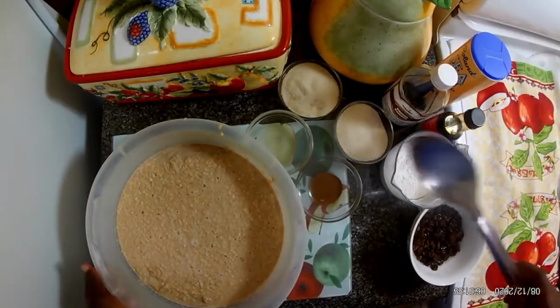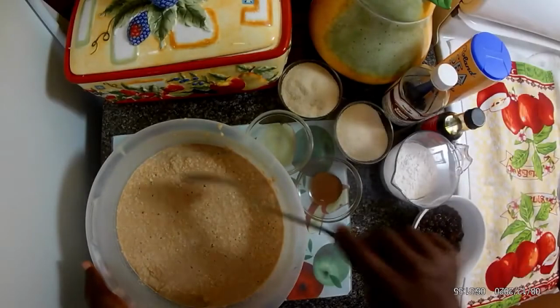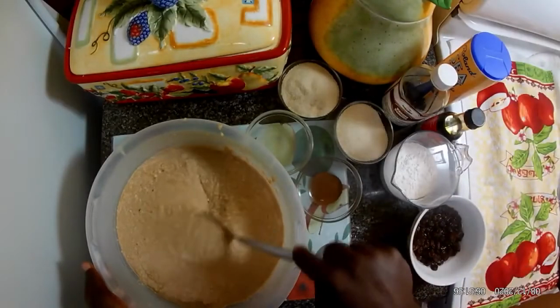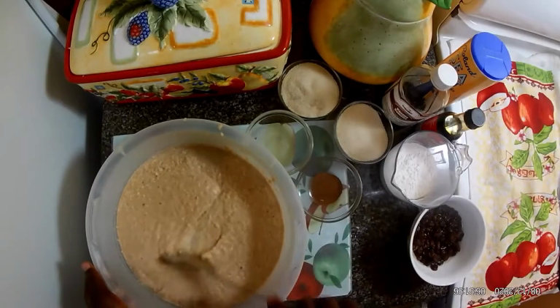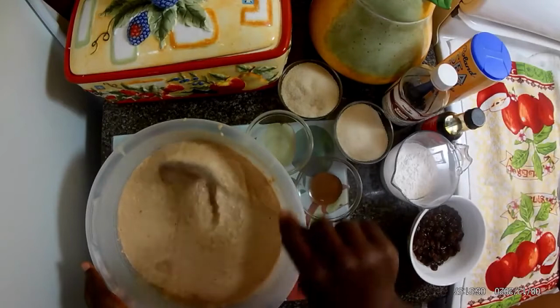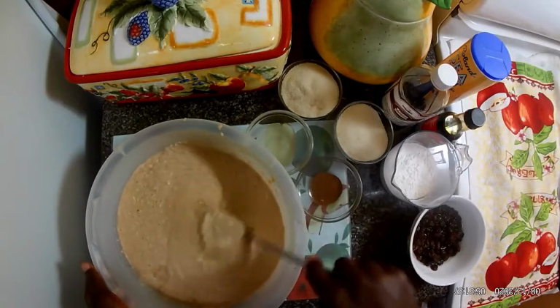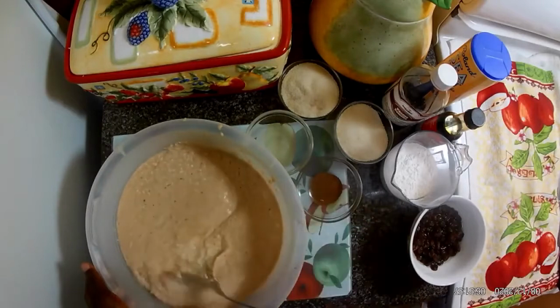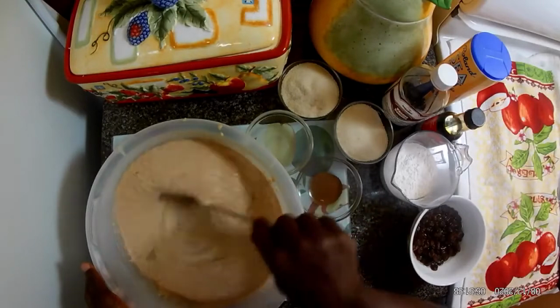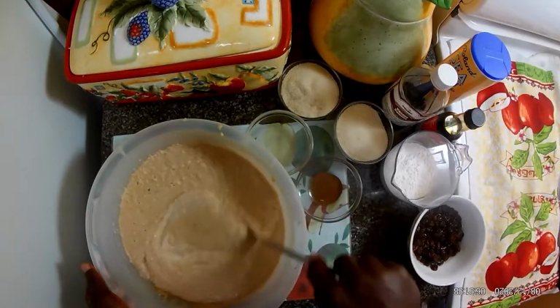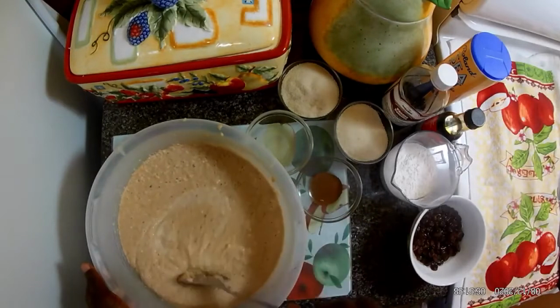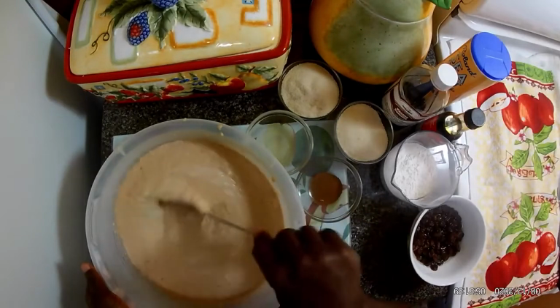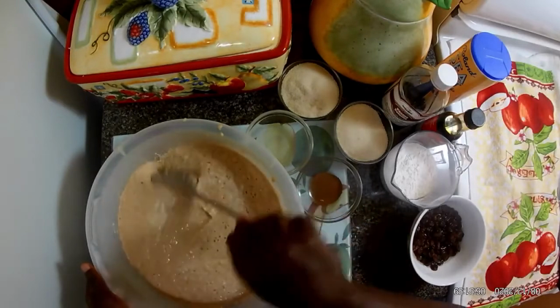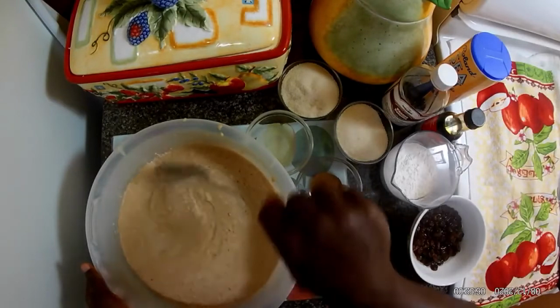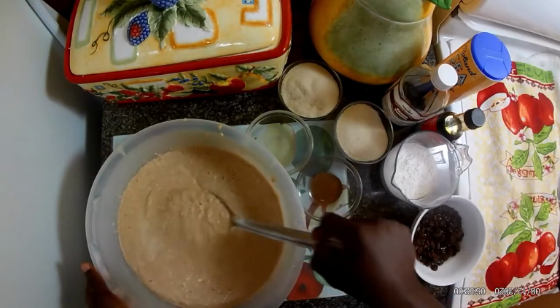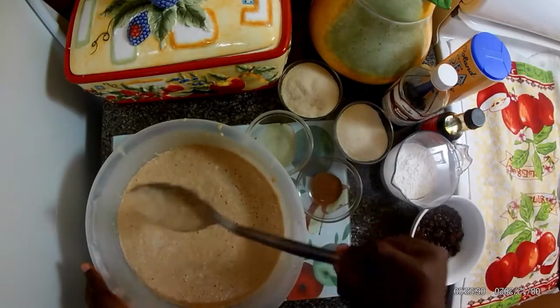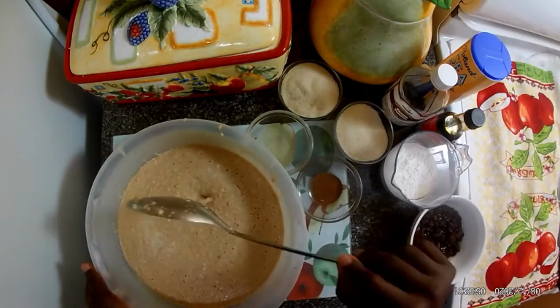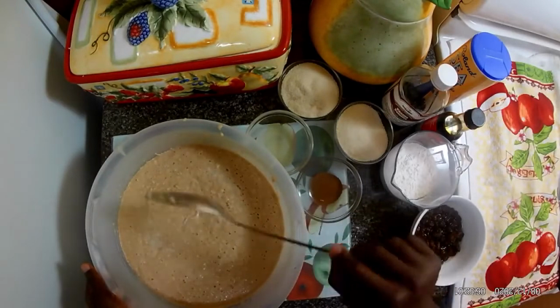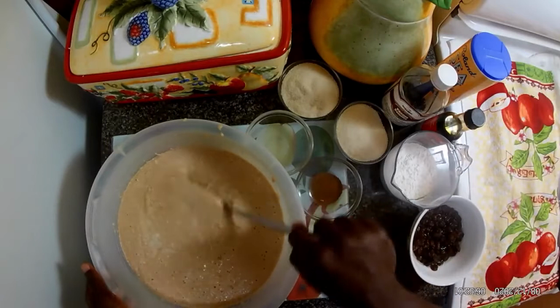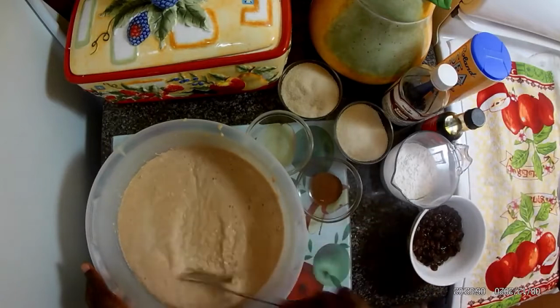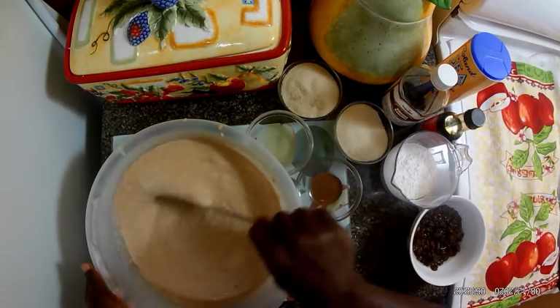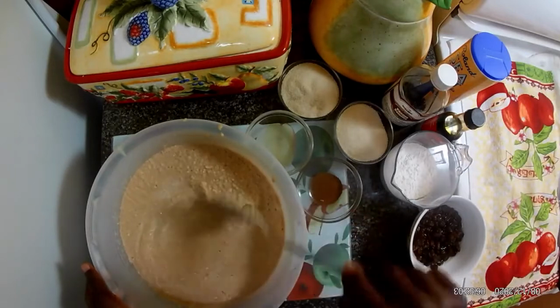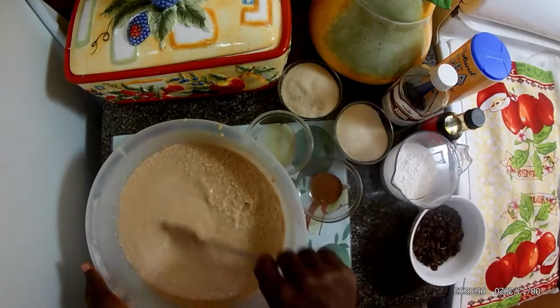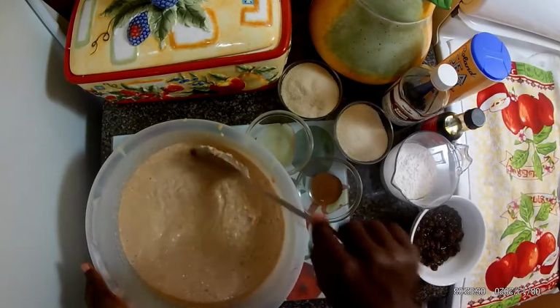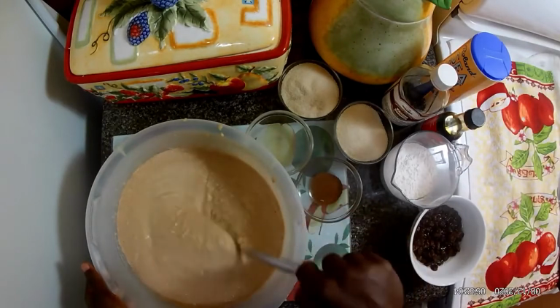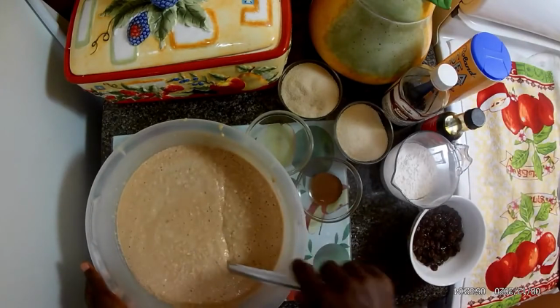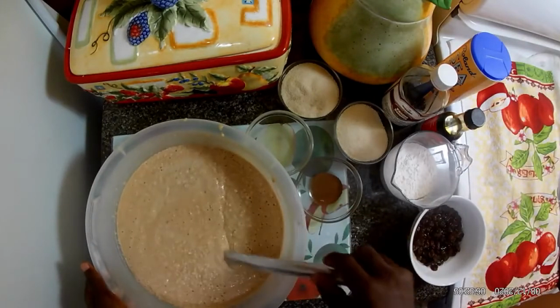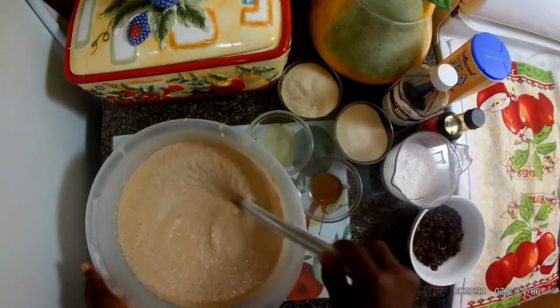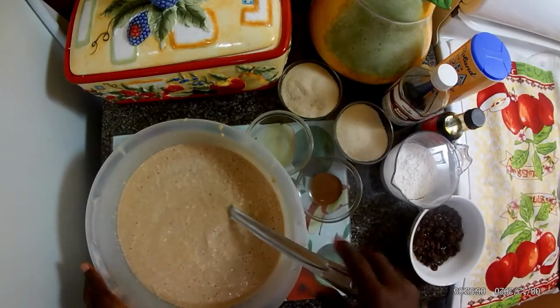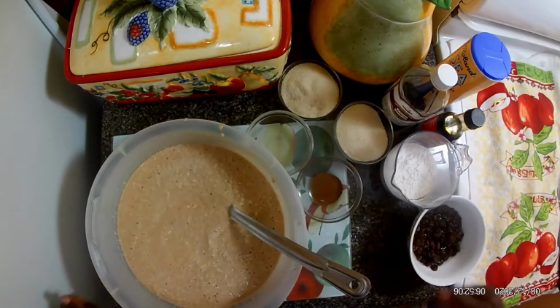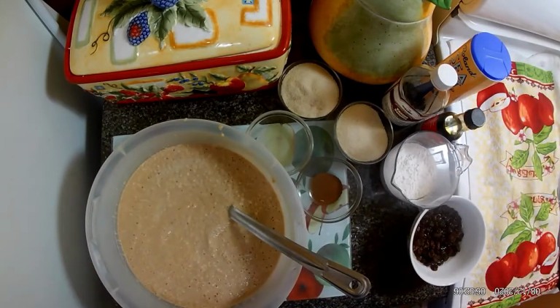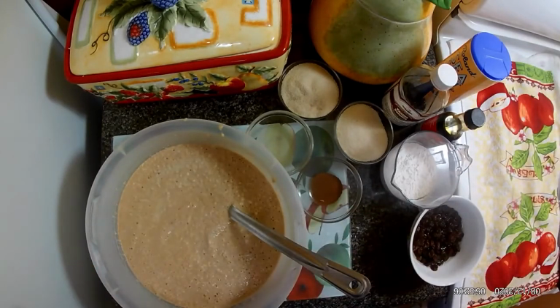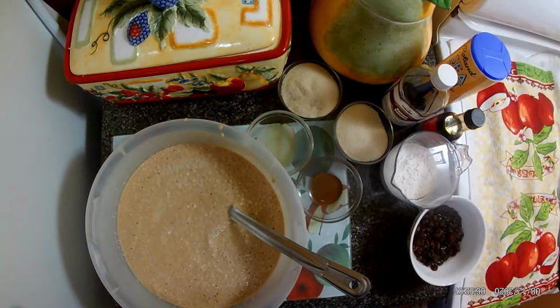Here you go guys — everything blended together in one. Now I'm going to add all my dry ingredients.